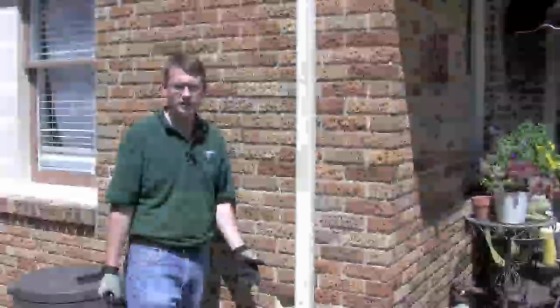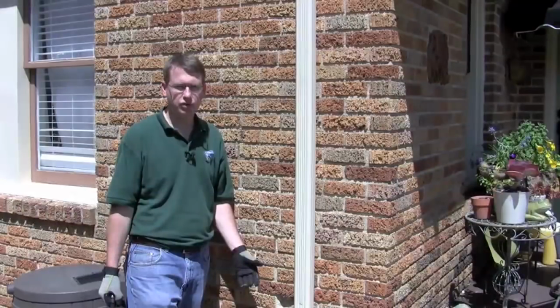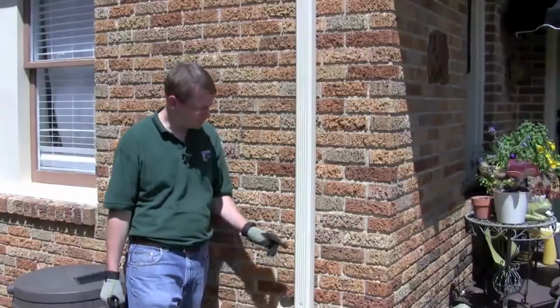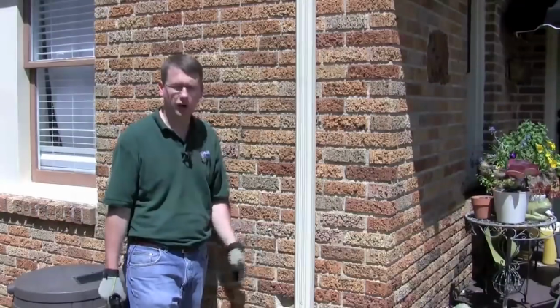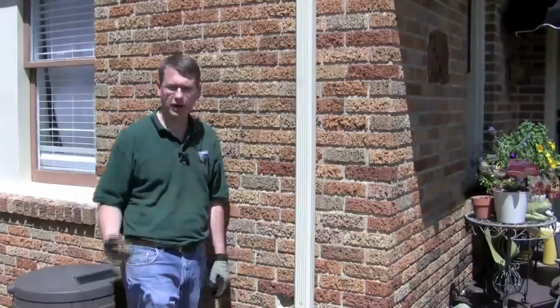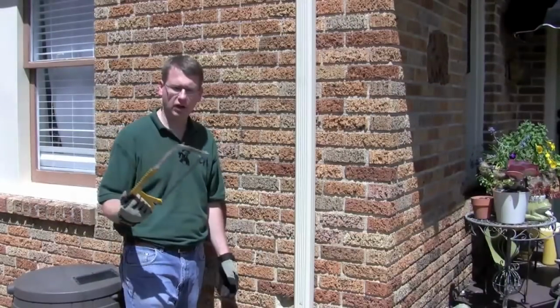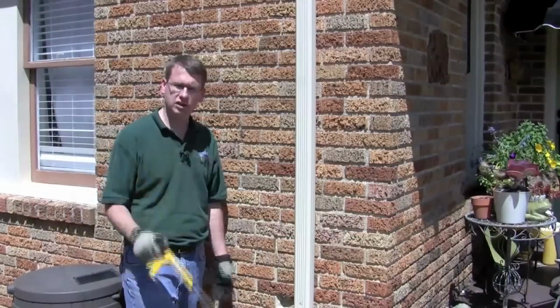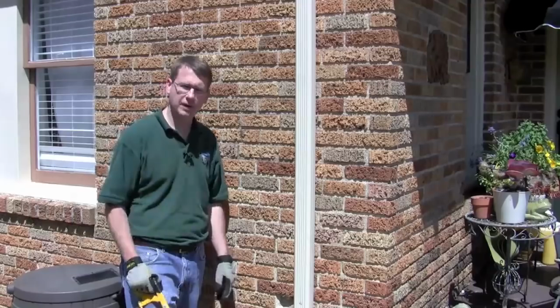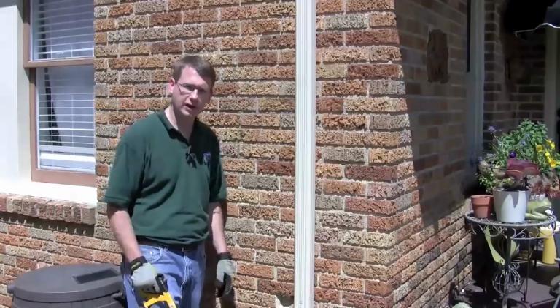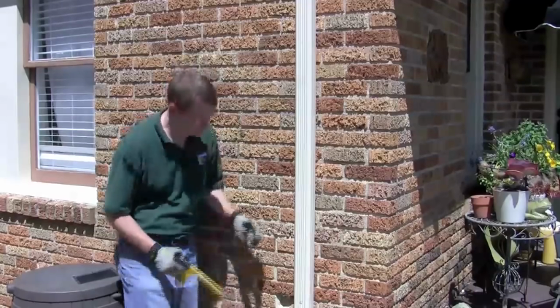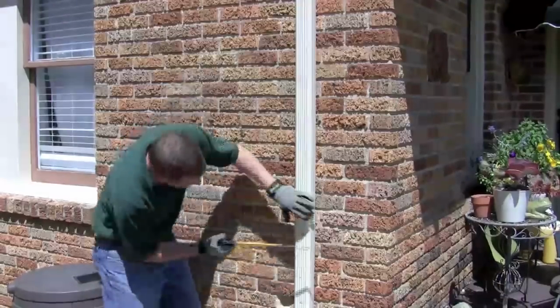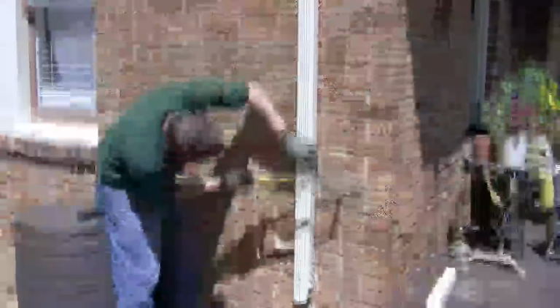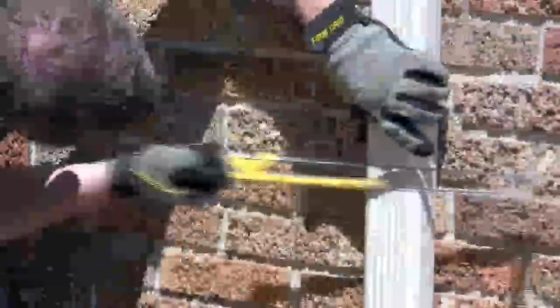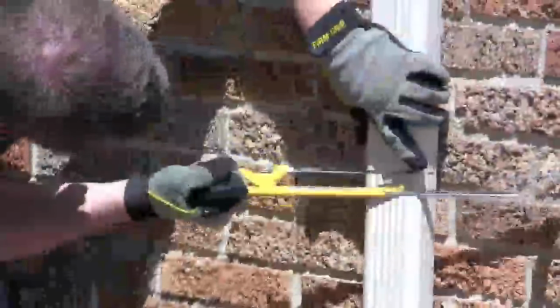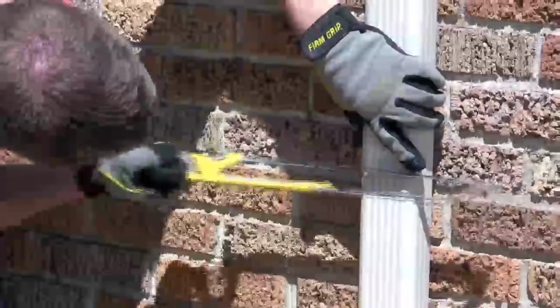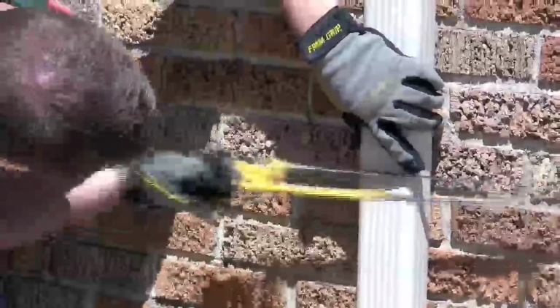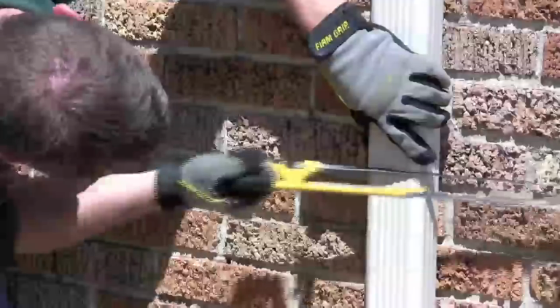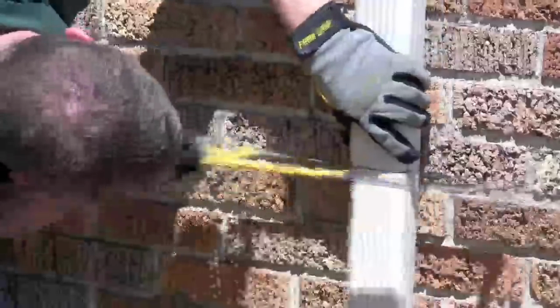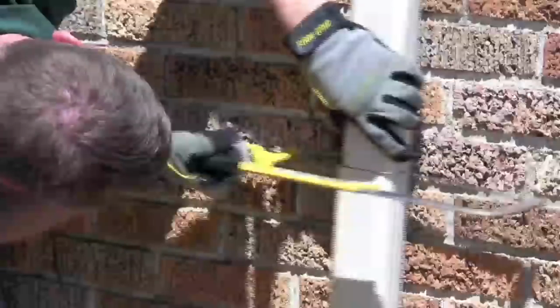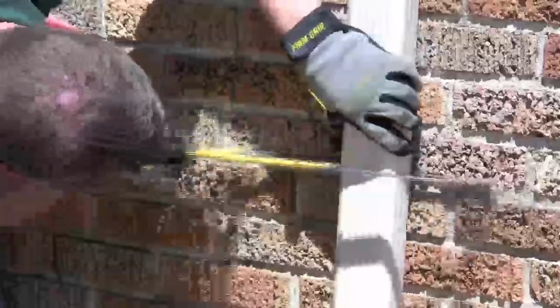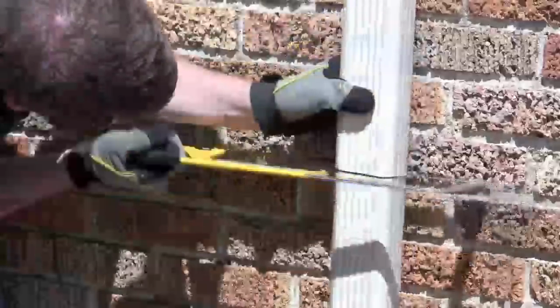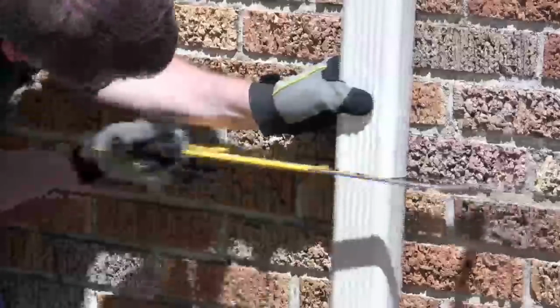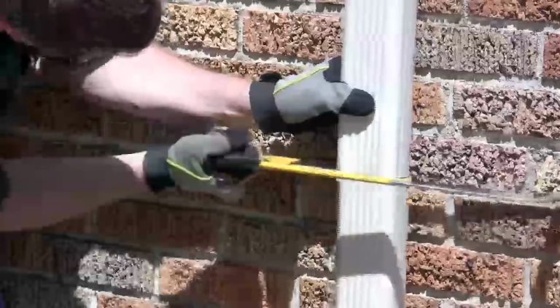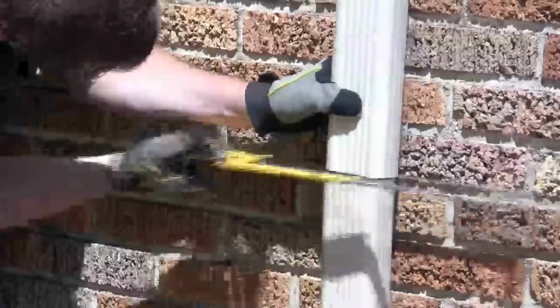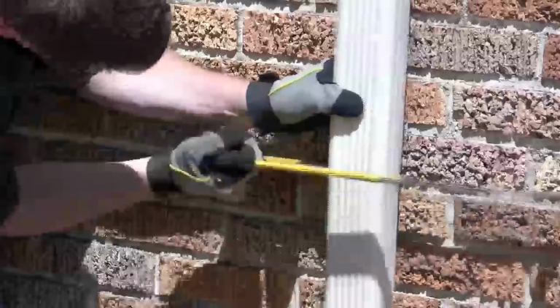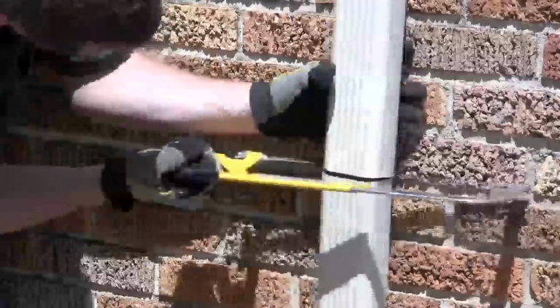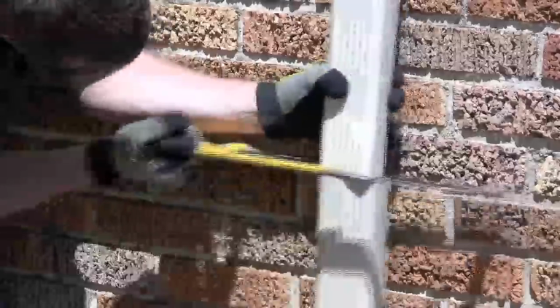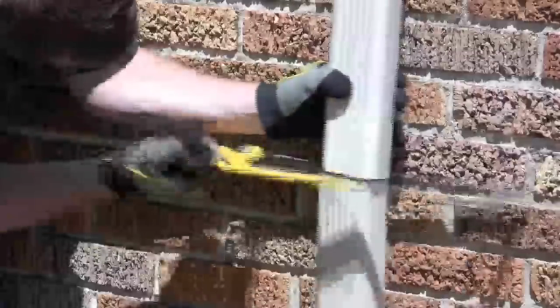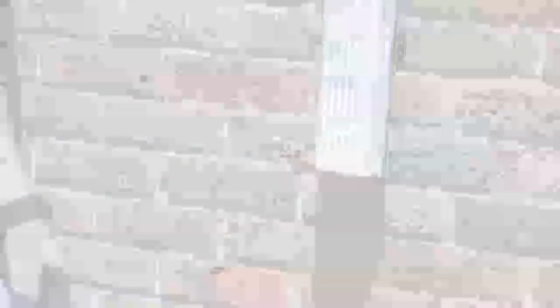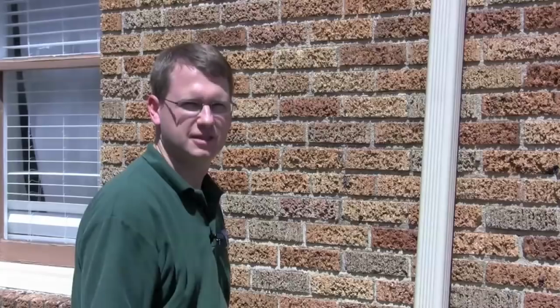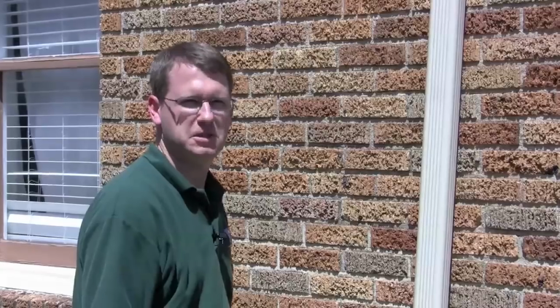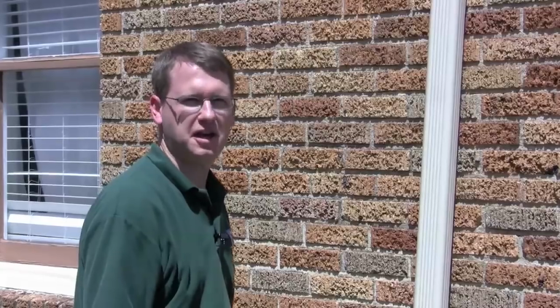We're at step two. We've got our mark, and now we get our hacksaw and we're going to make our cut. Piece of cake.